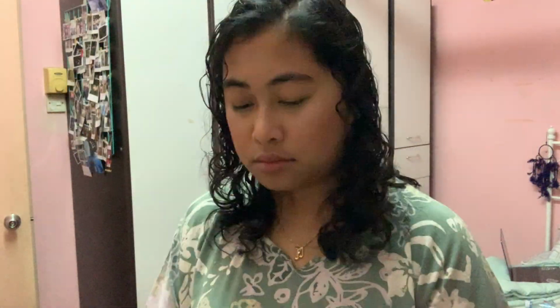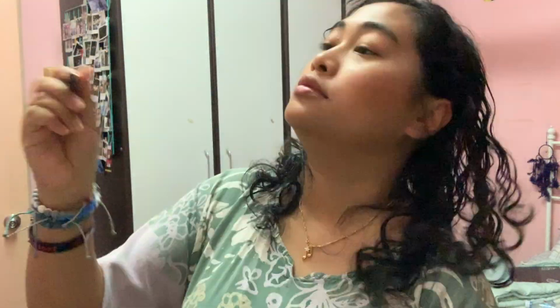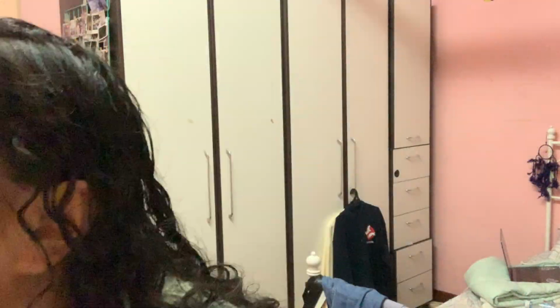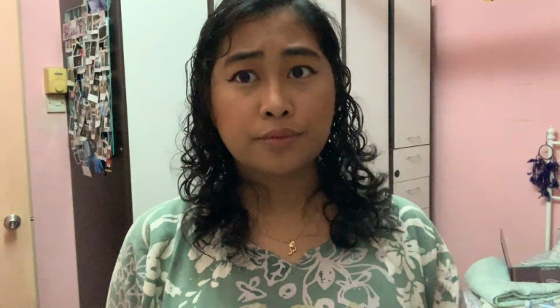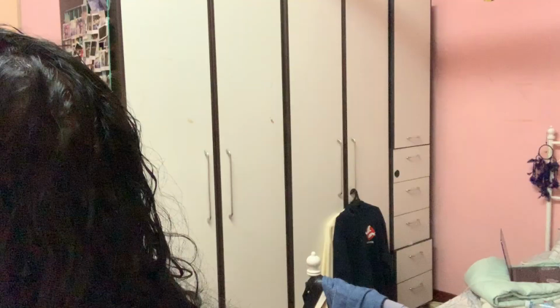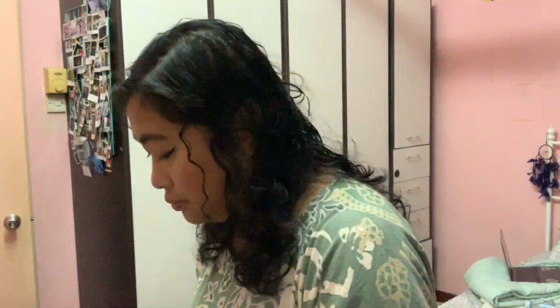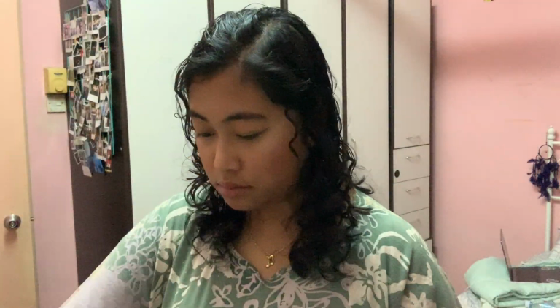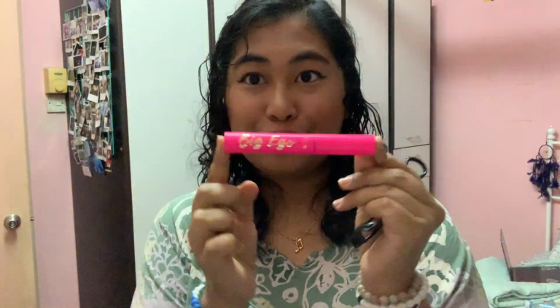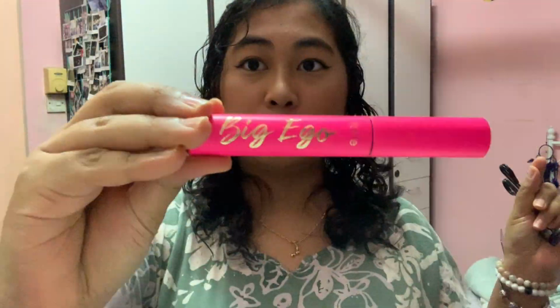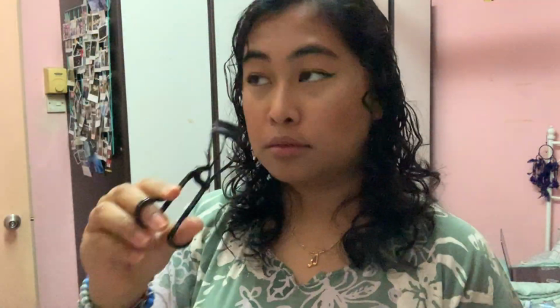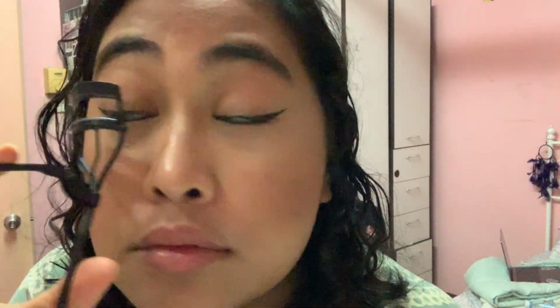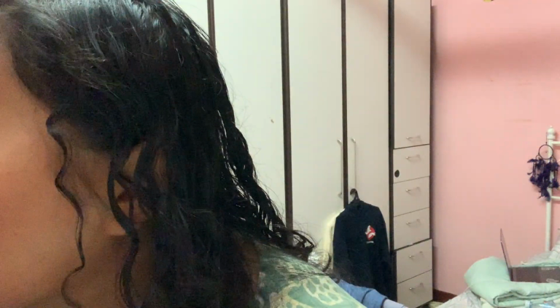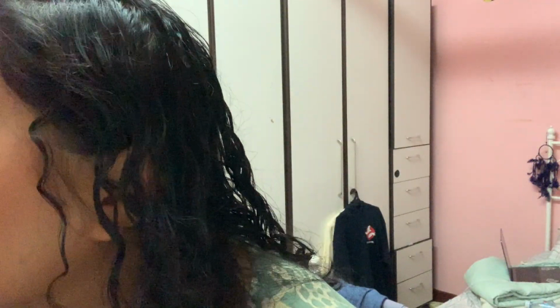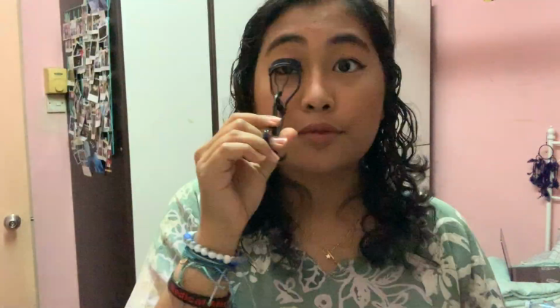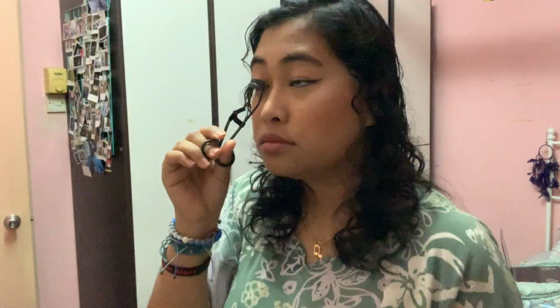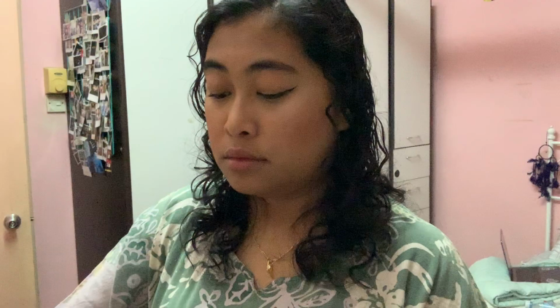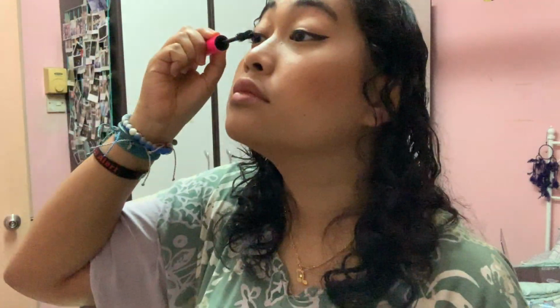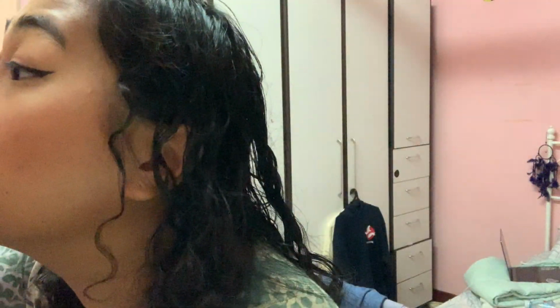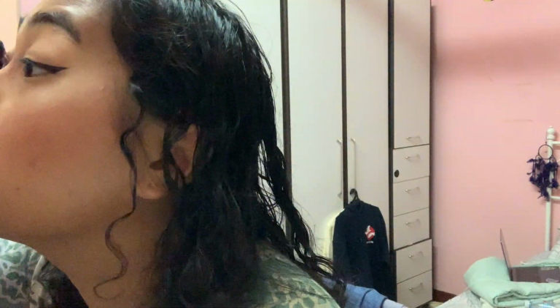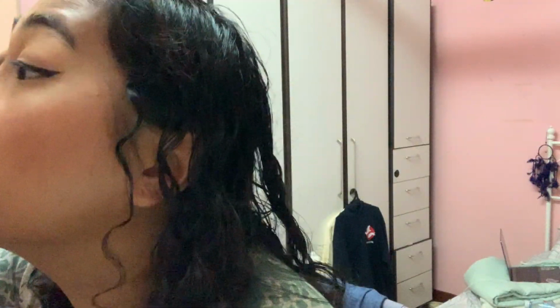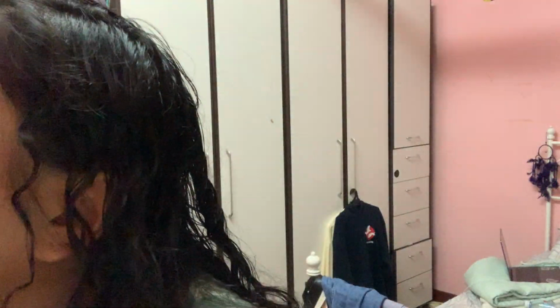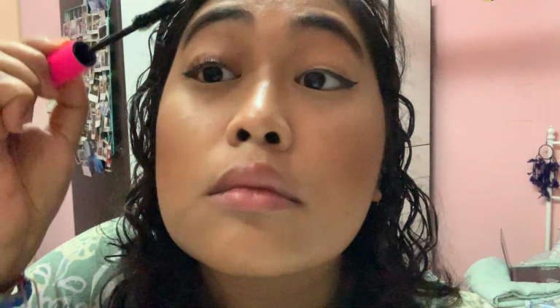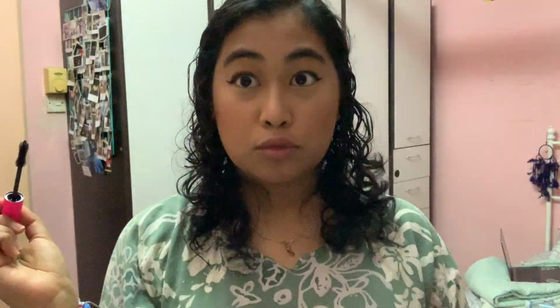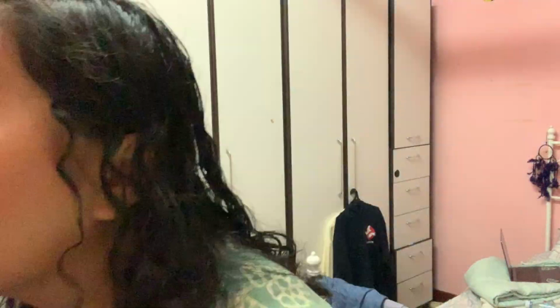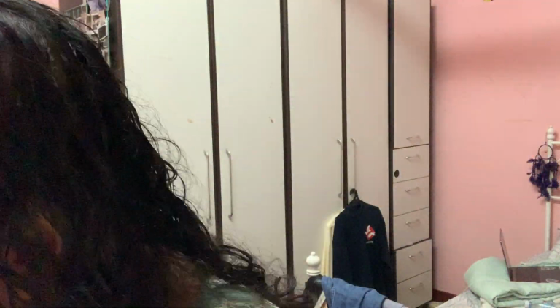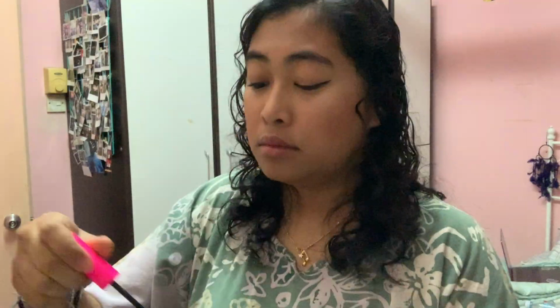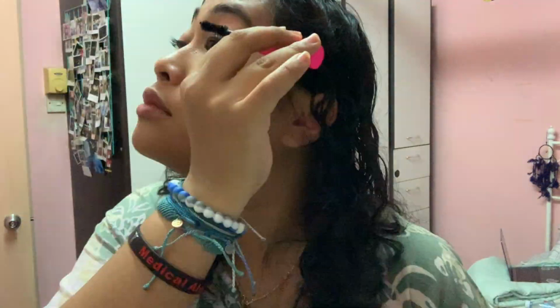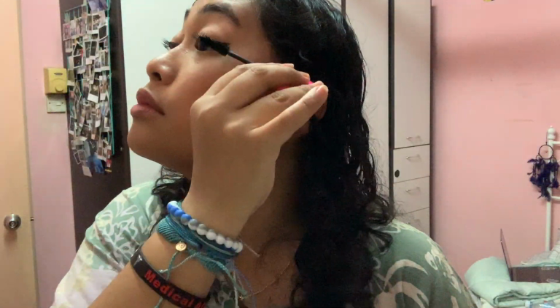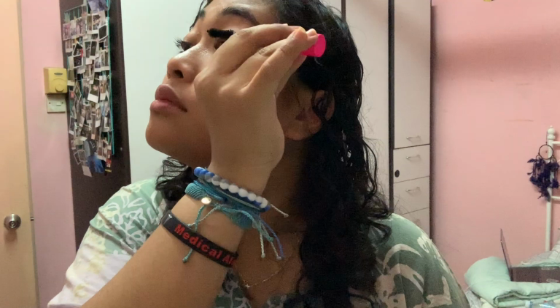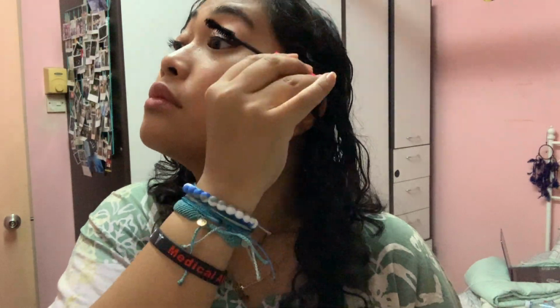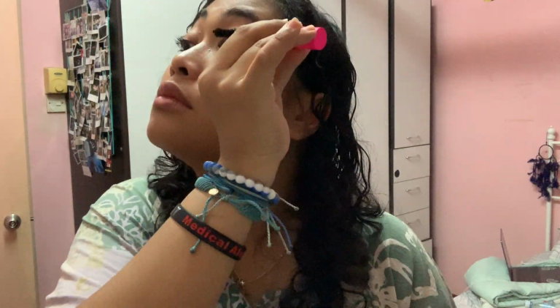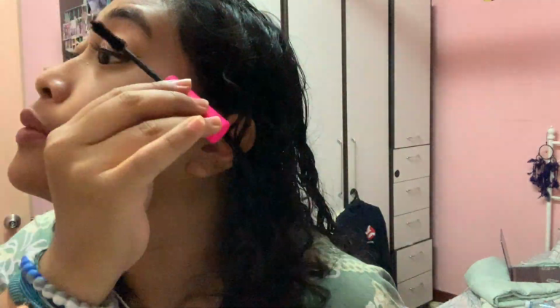And then I did my eyeliner — didn't show it because, you know, how hard it is to do. And then I used my current favorite mascara, which is the Big Ego Mascara from Tarte. It's amazing.